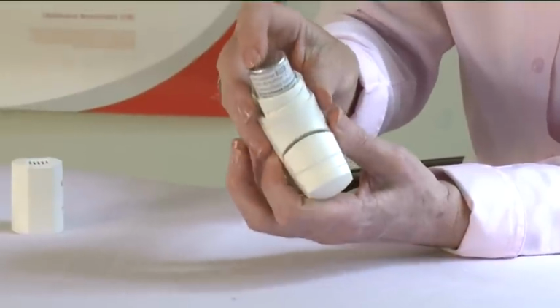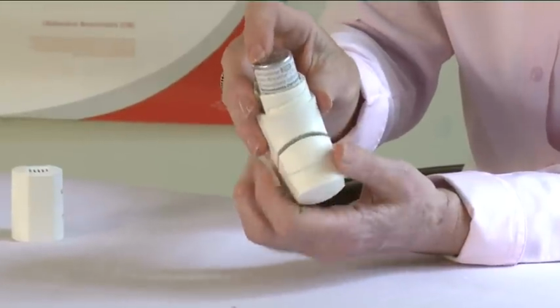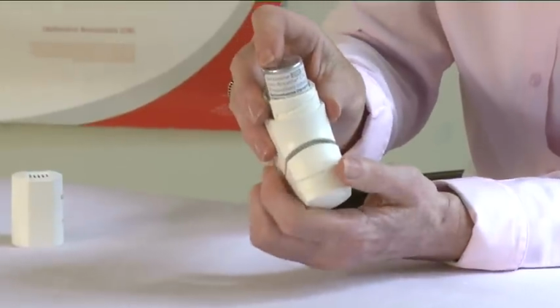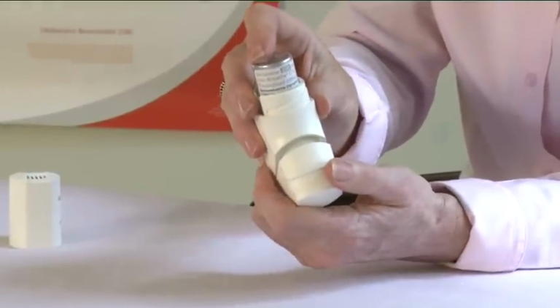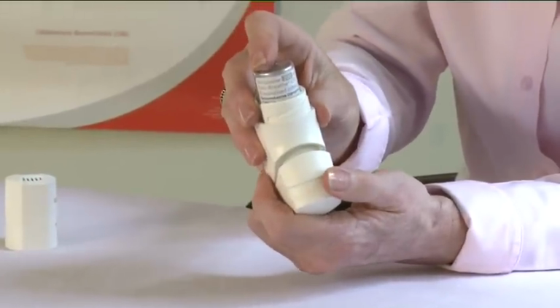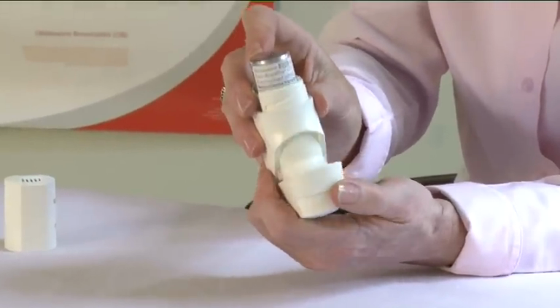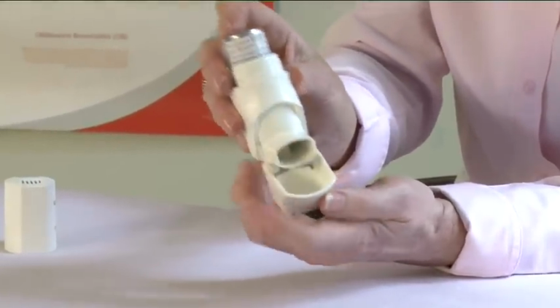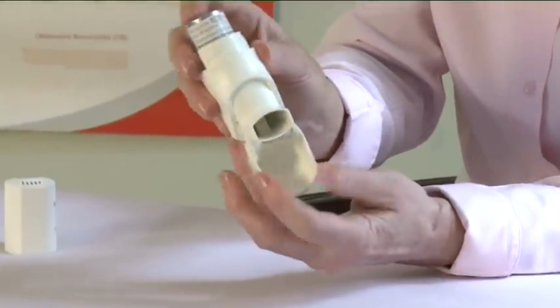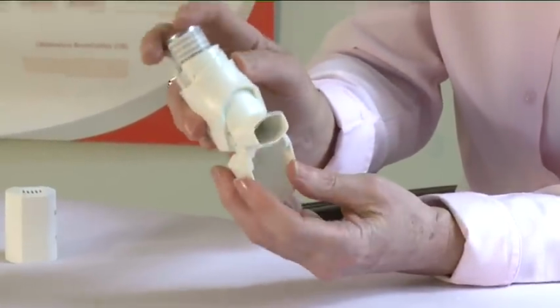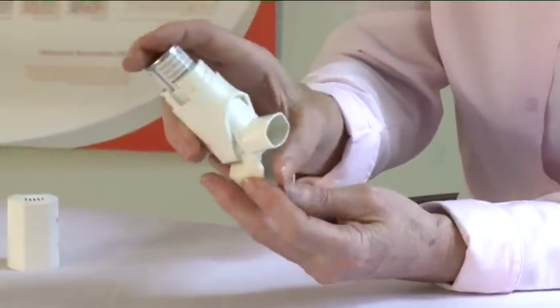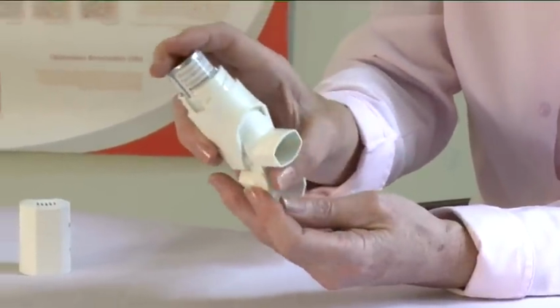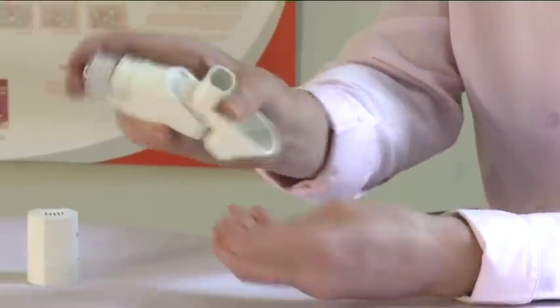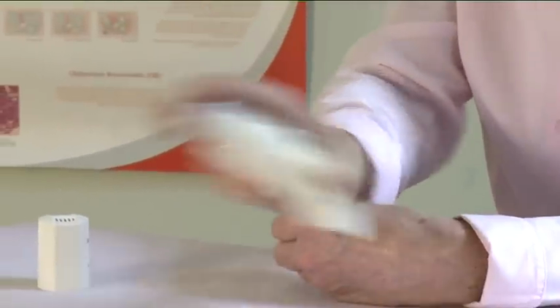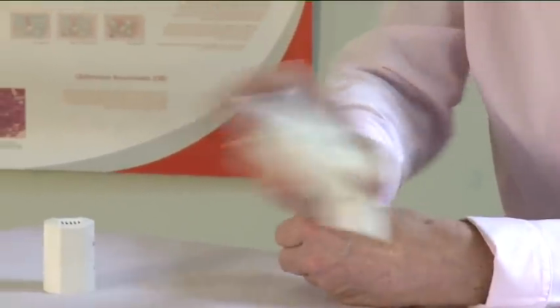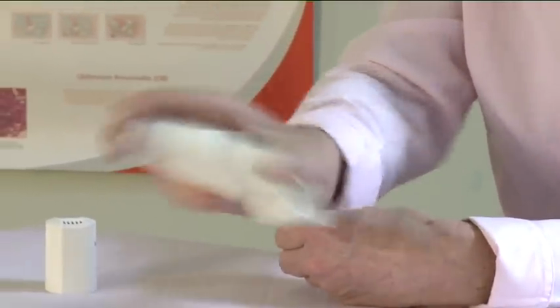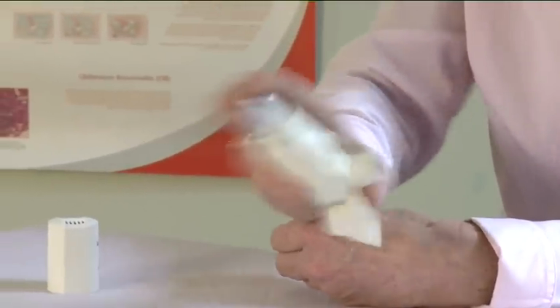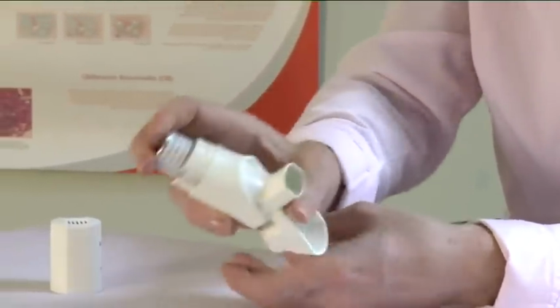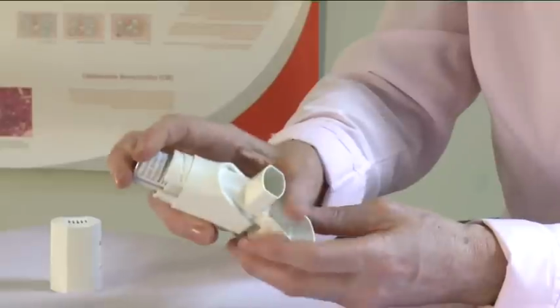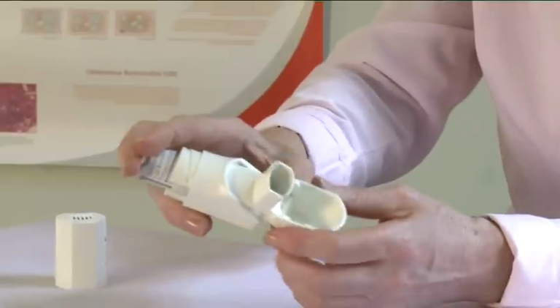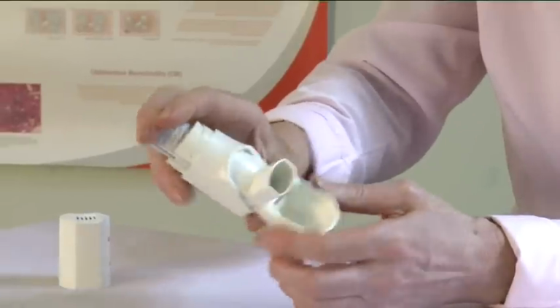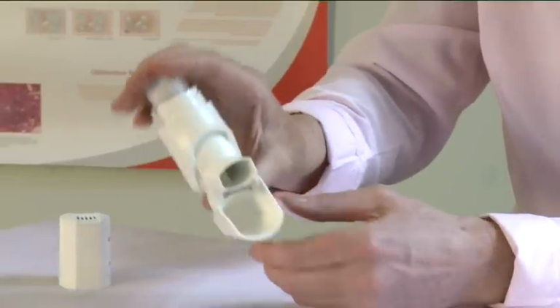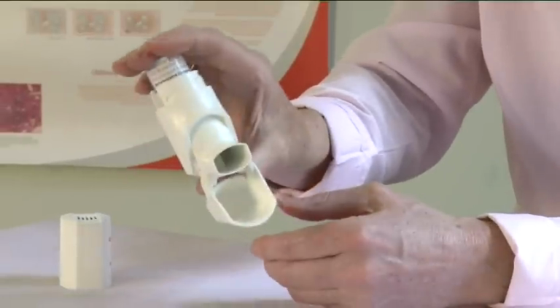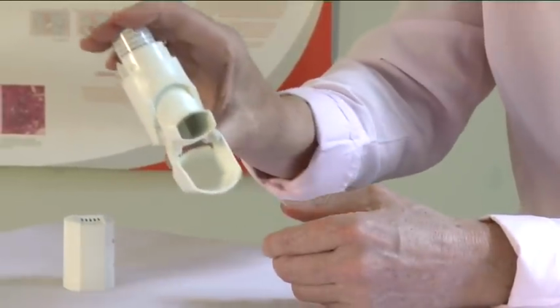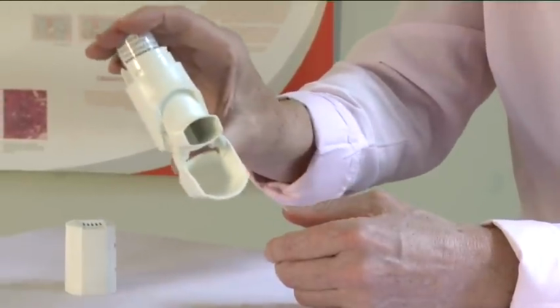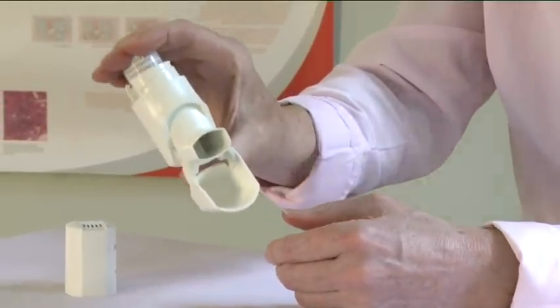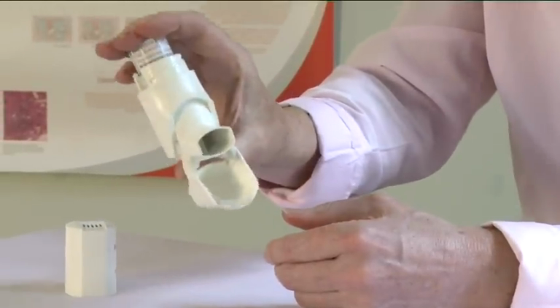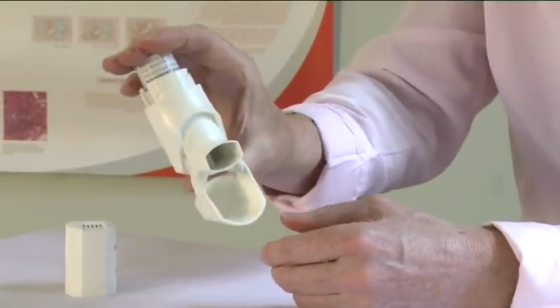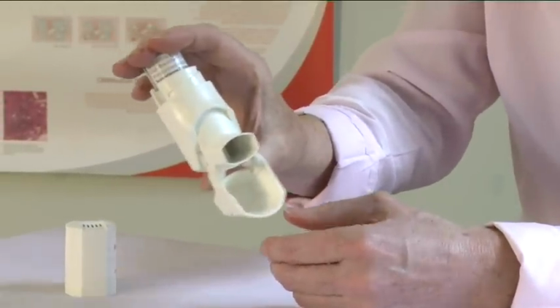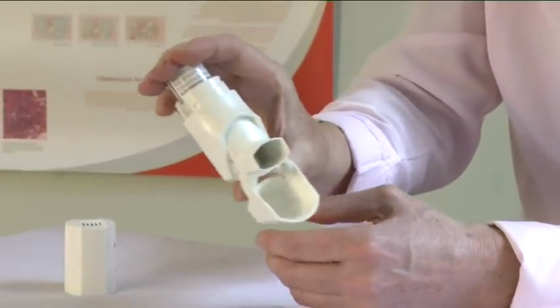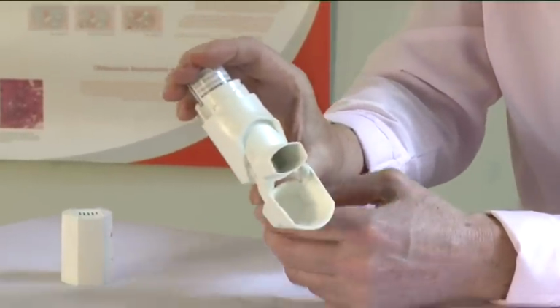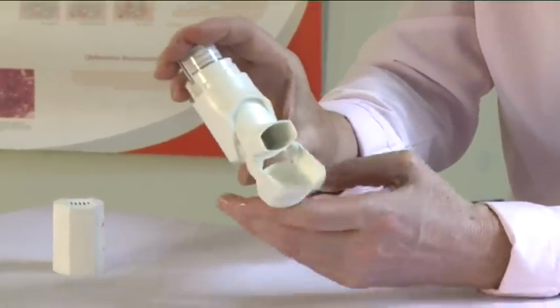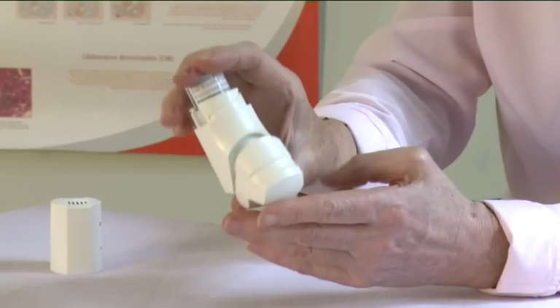Open the cap, shake the inhaler and spray the aerosol by pressing the can with your finger or thumb. Close the cap and put the top back on.